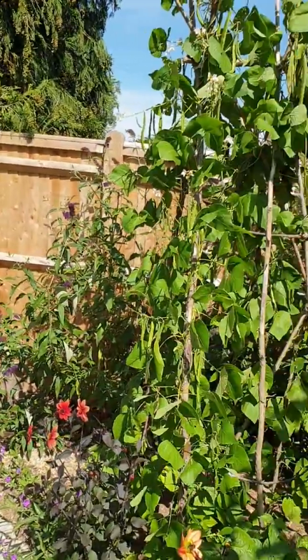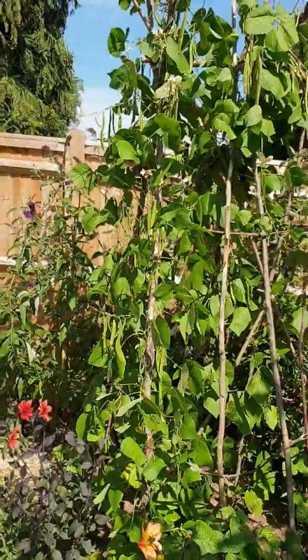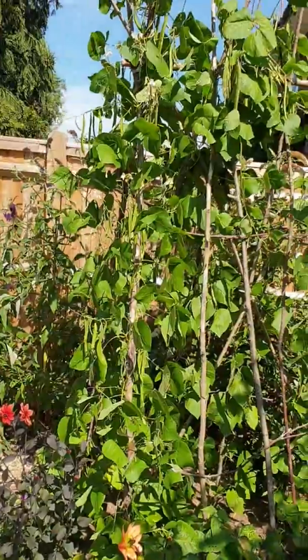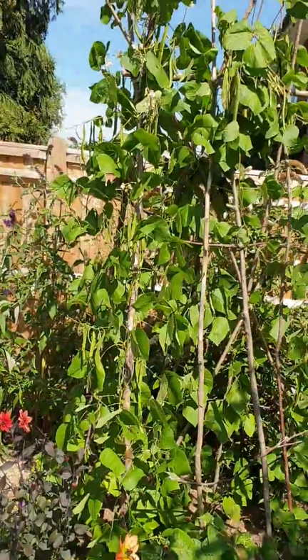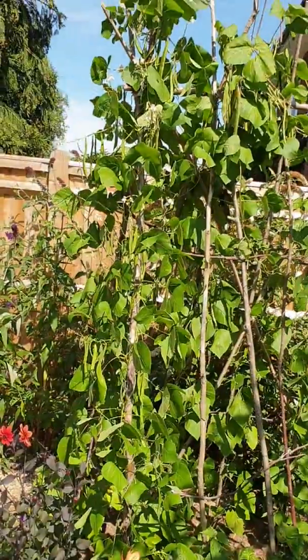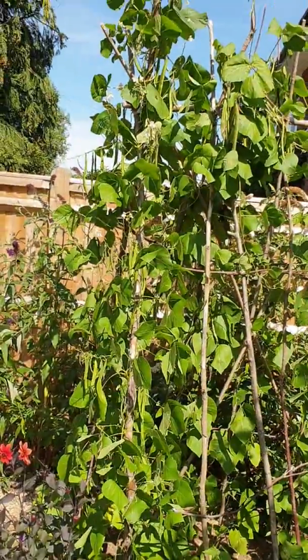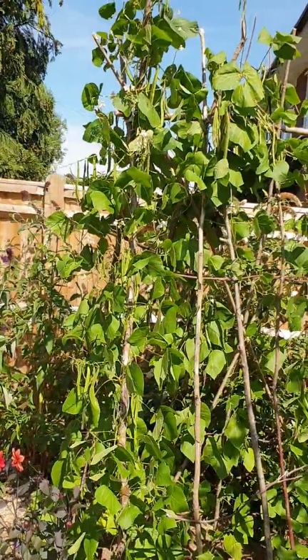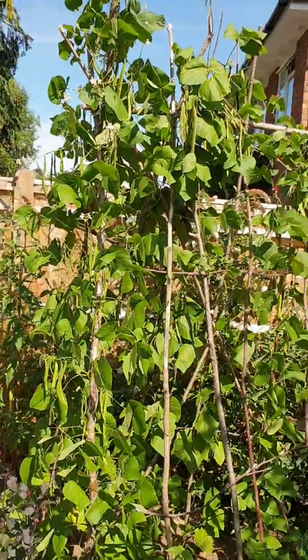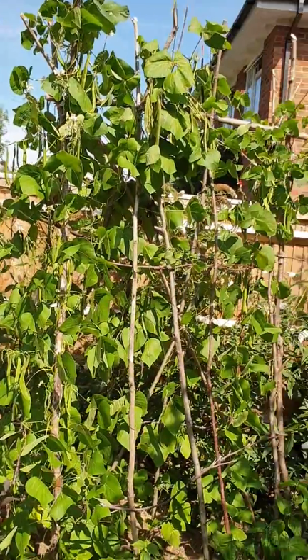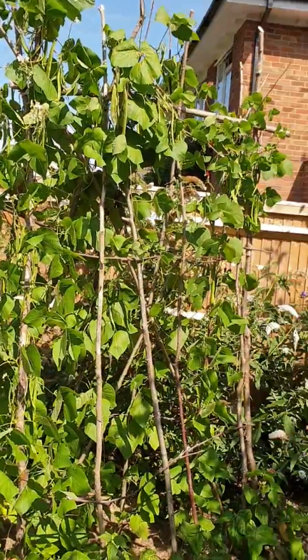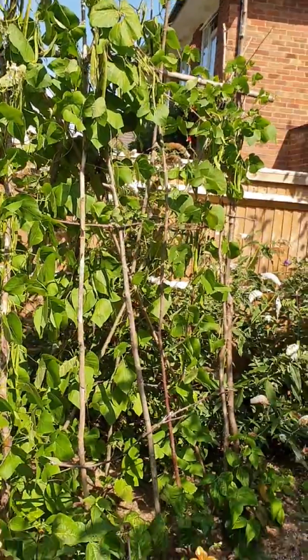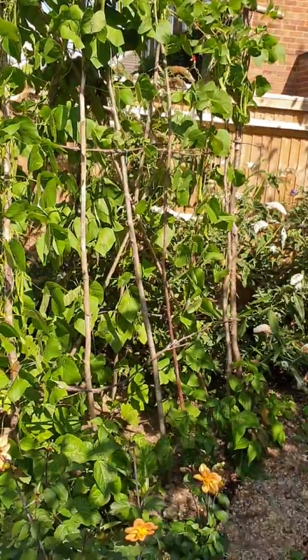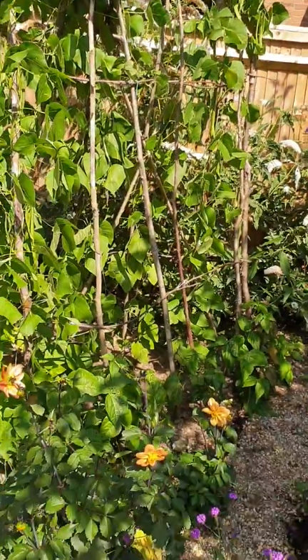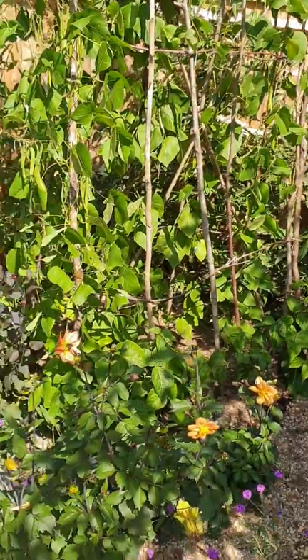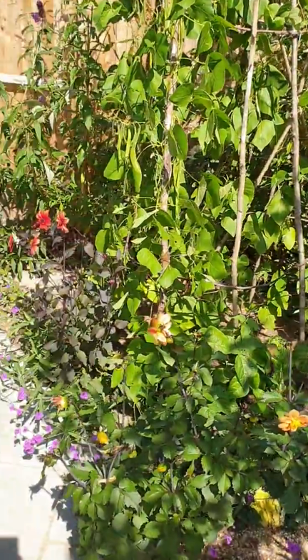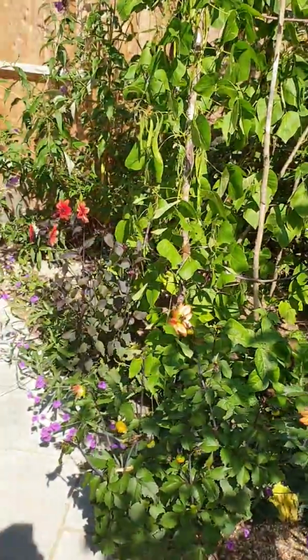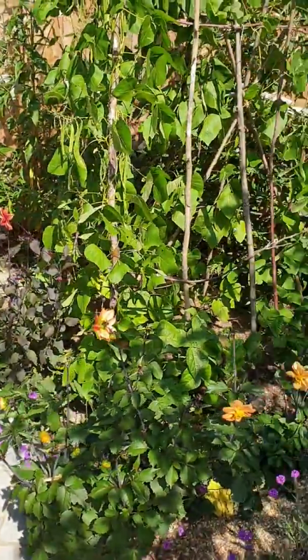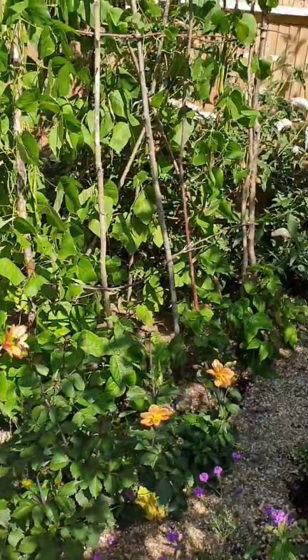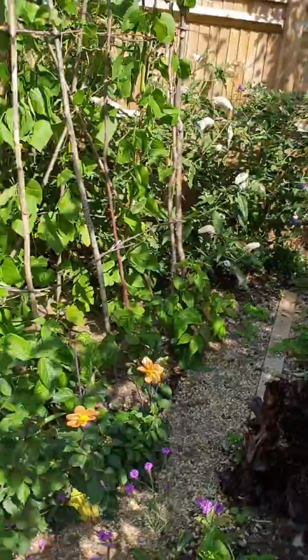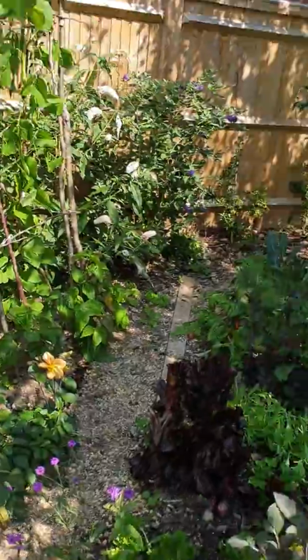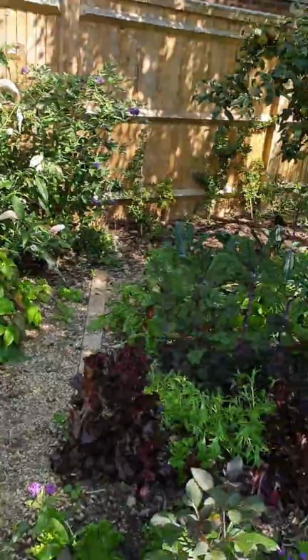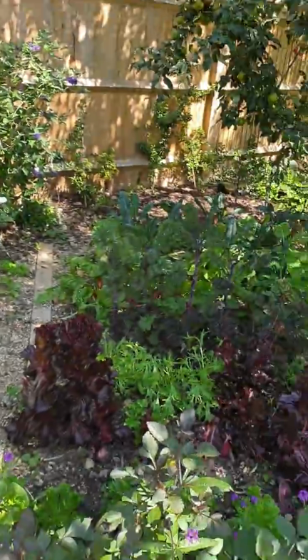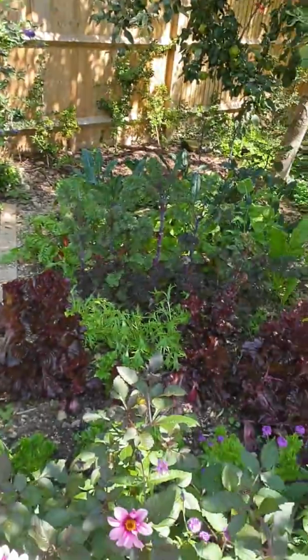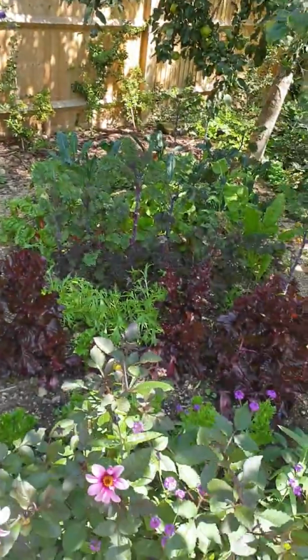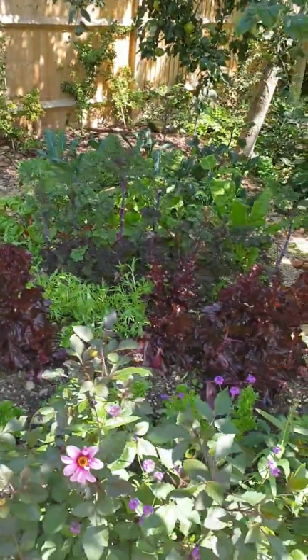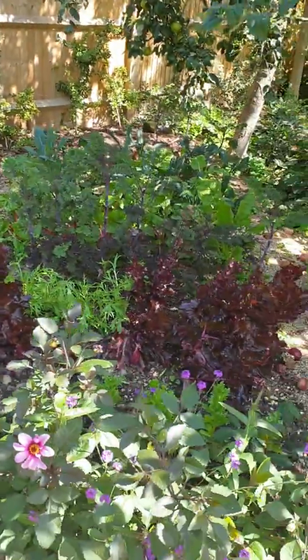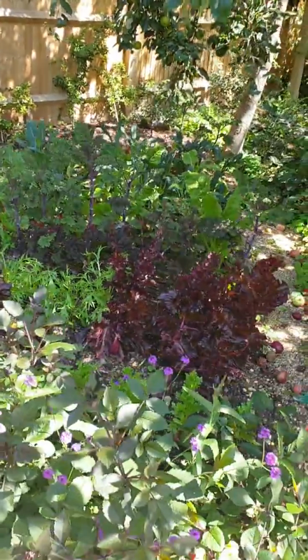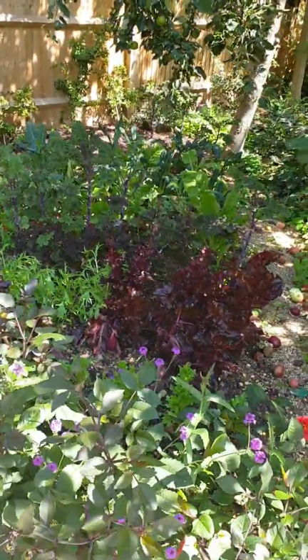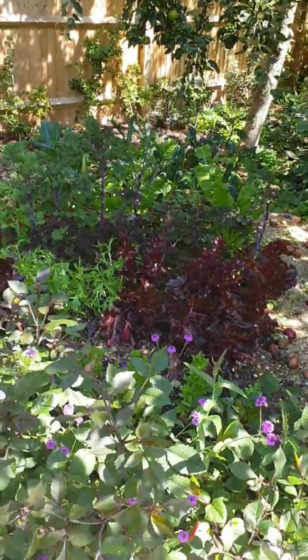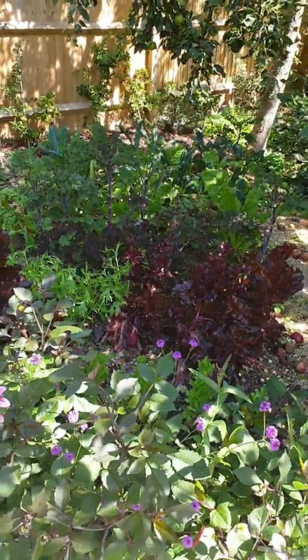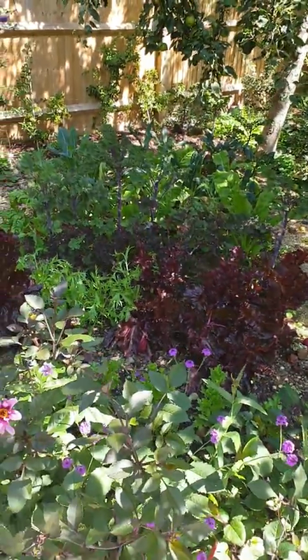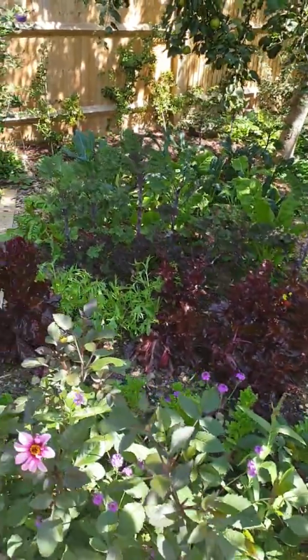Here we've got the kitchen garden which really isn't massive but is hugely productive.